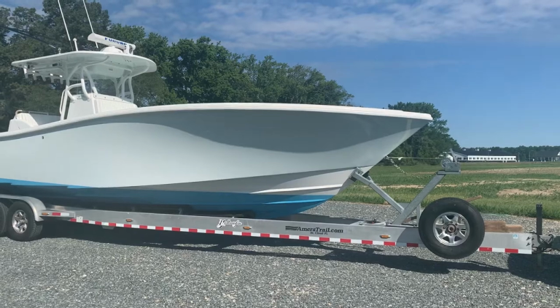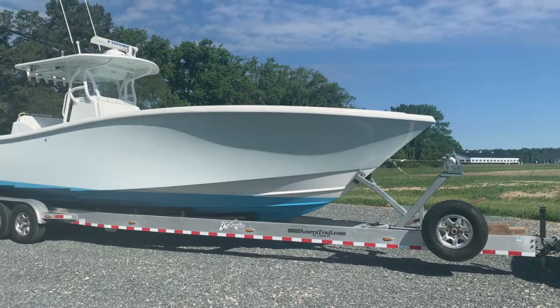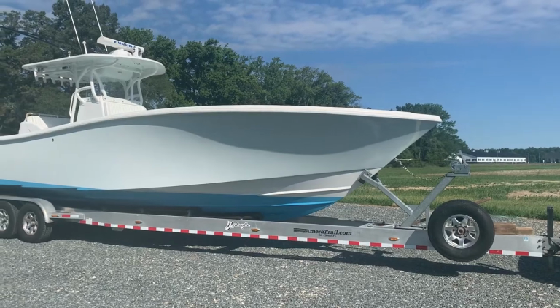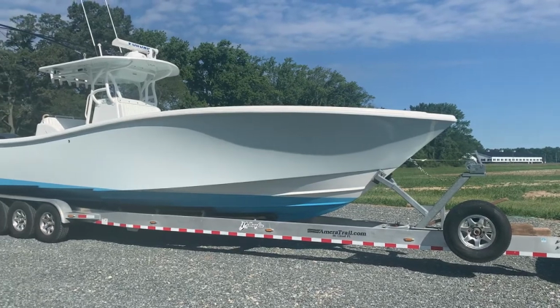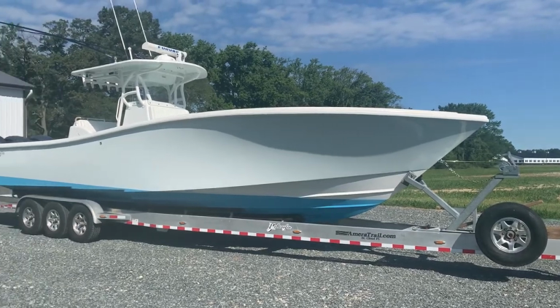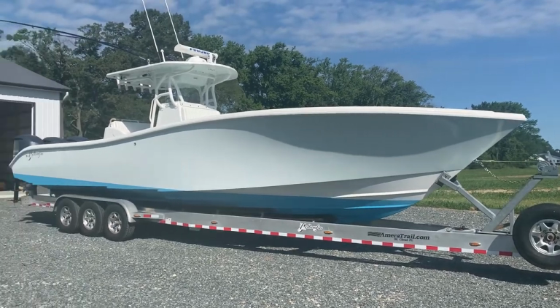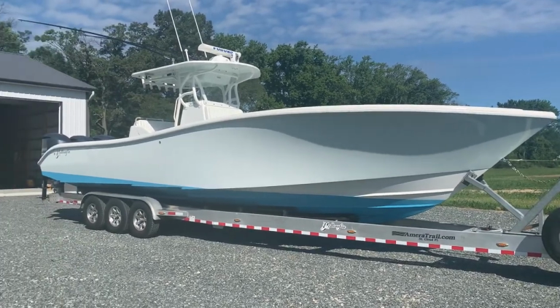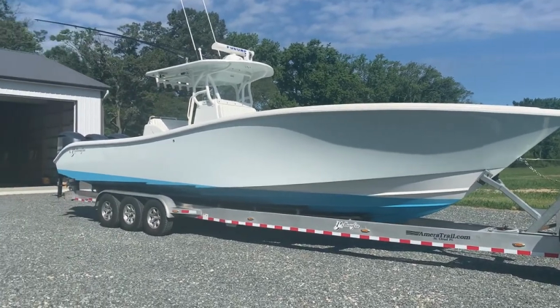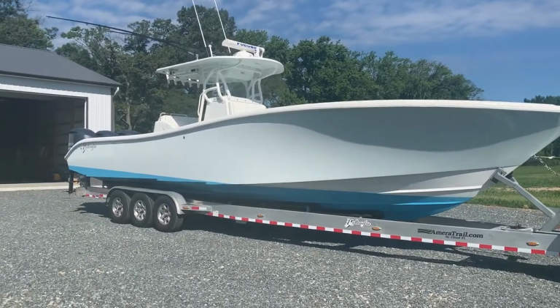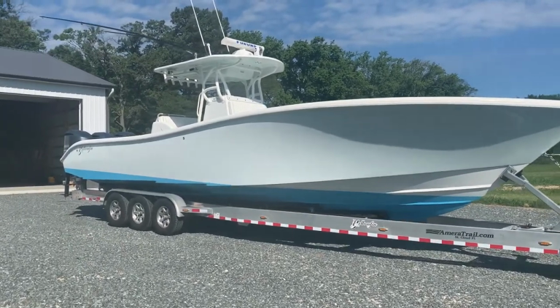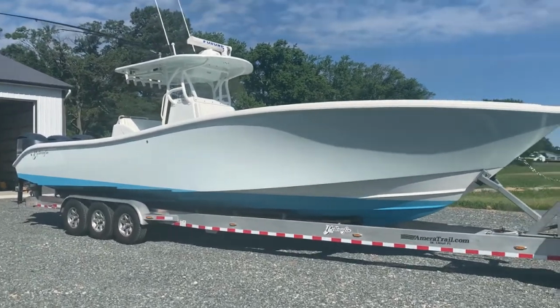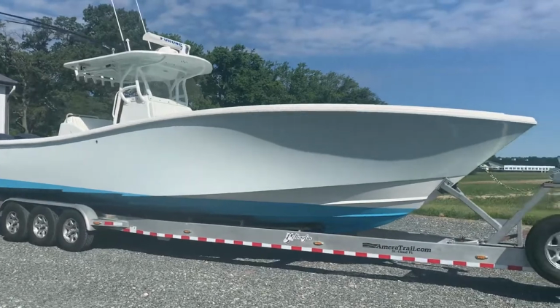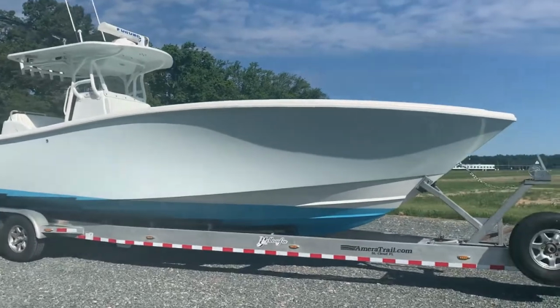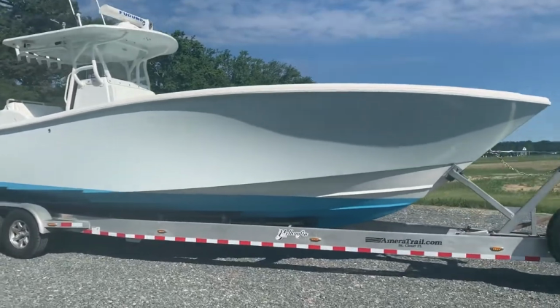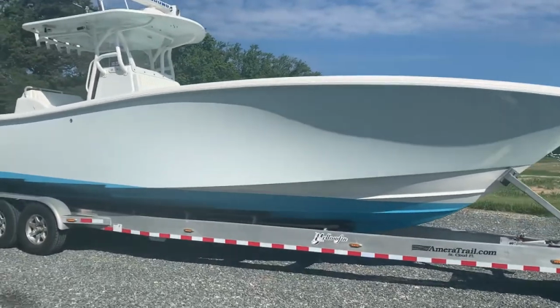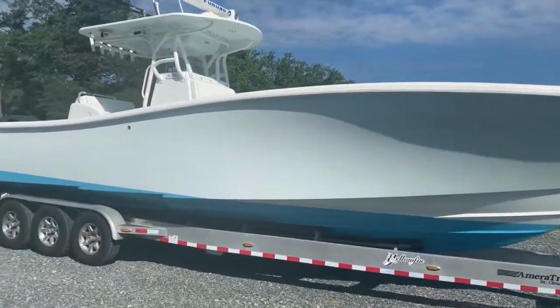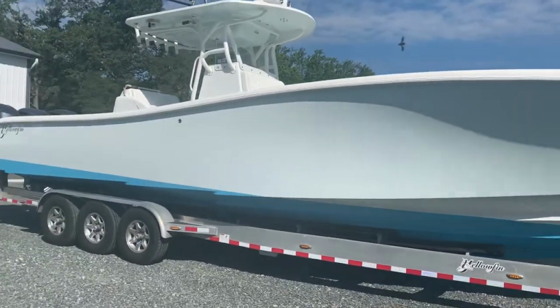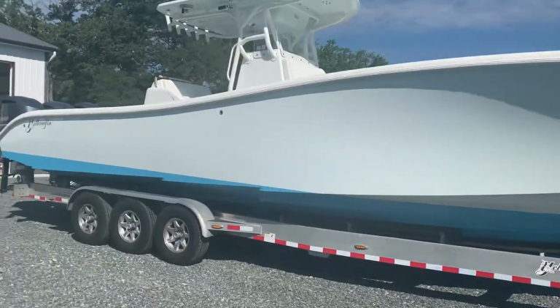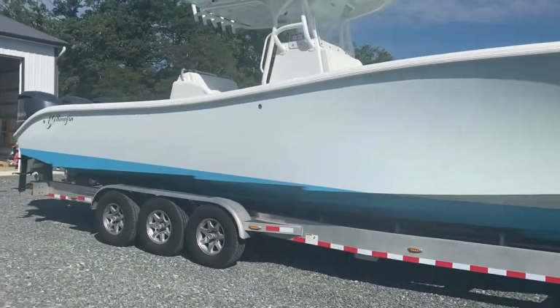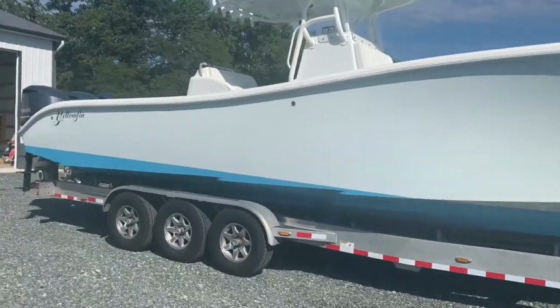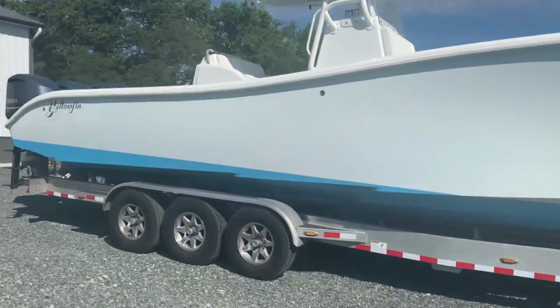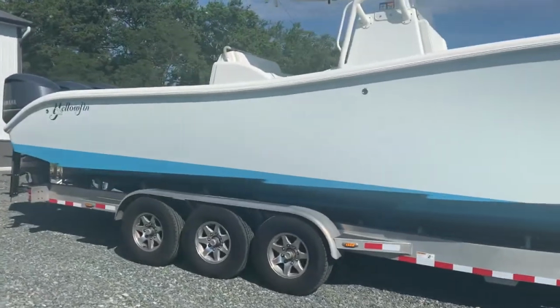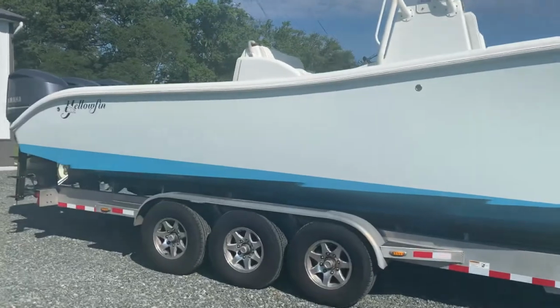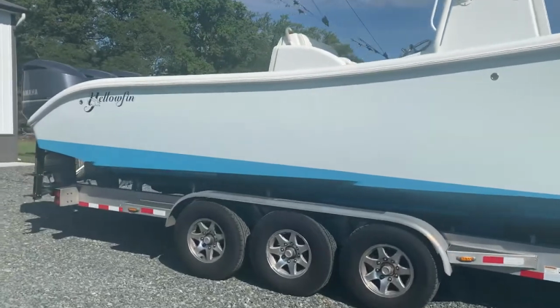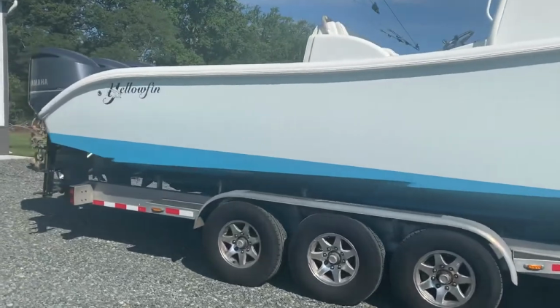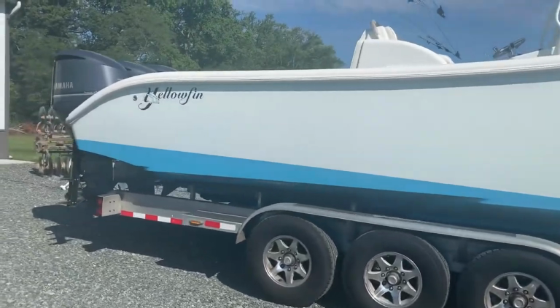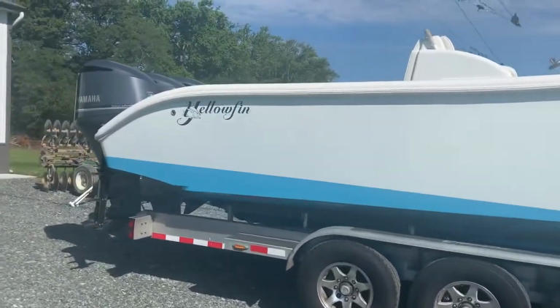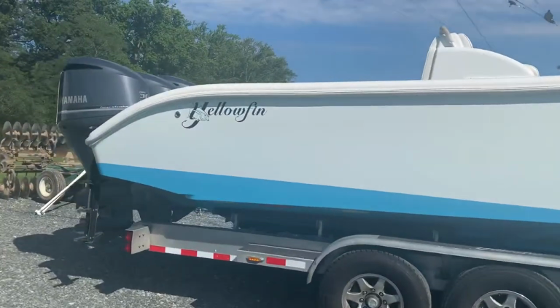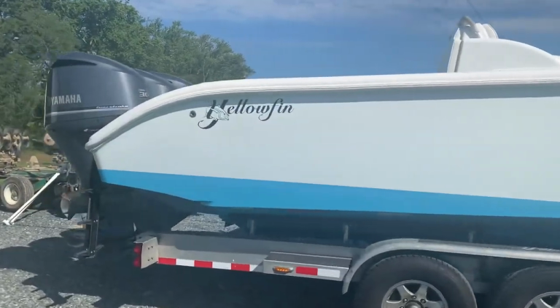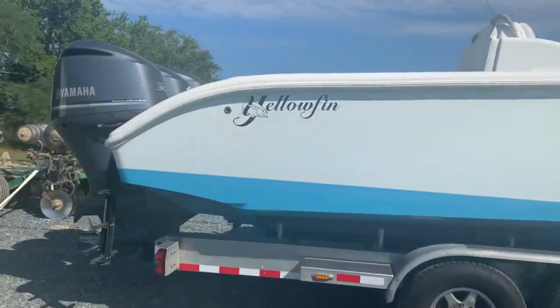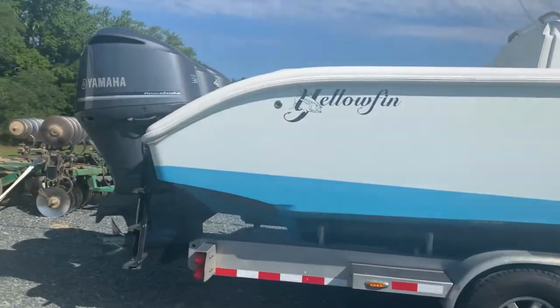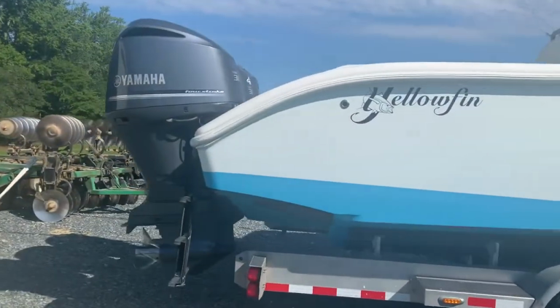This is a video of a 2011 36-foot Yellowfin. This is the exterior. I'll do a quick walk around the back and then we'll jump inside and give you a preview of what she looks like on the inside.